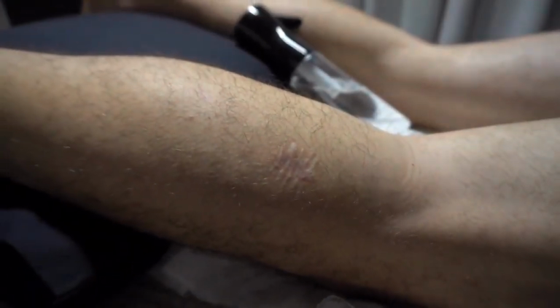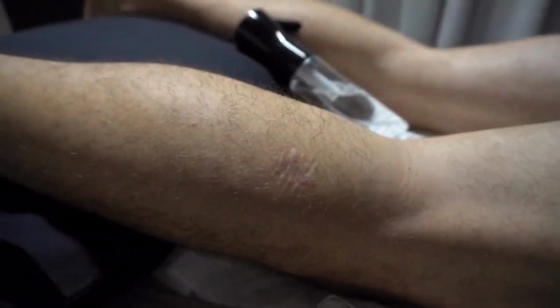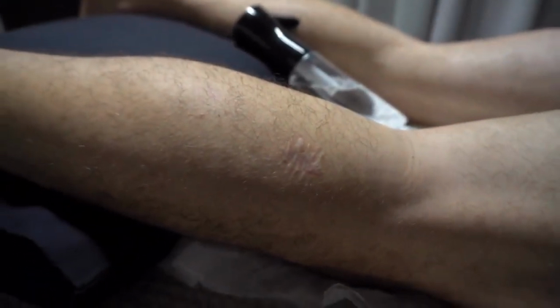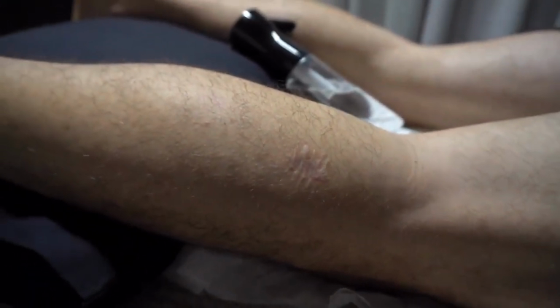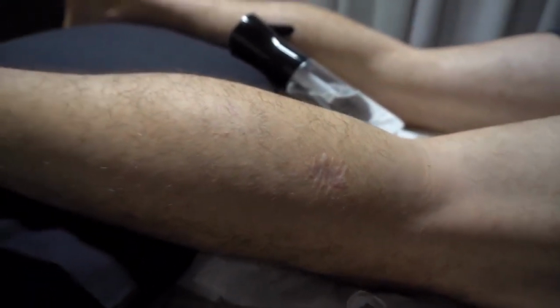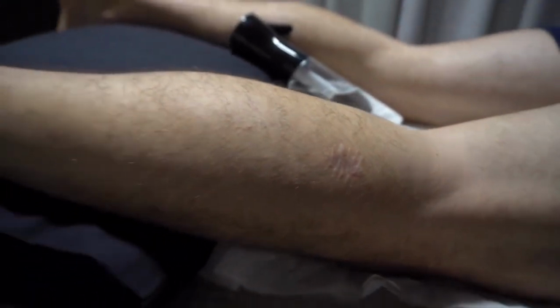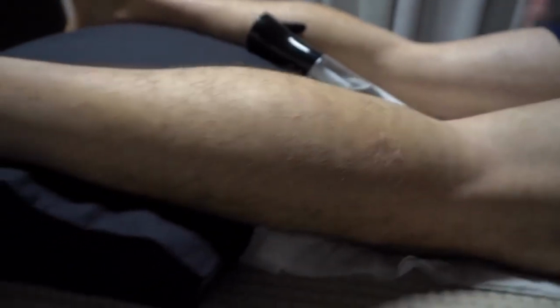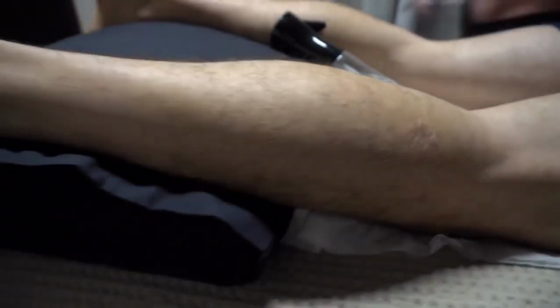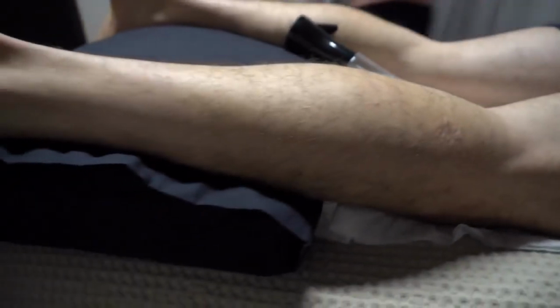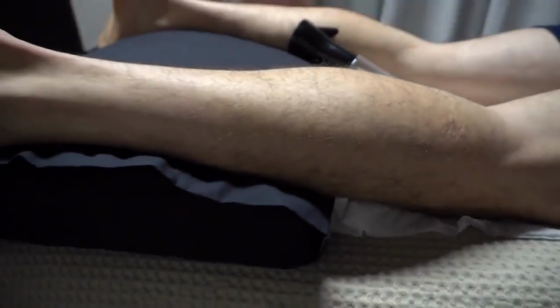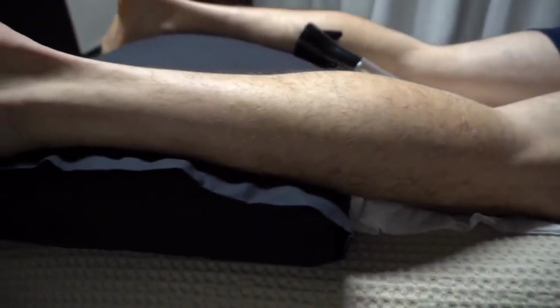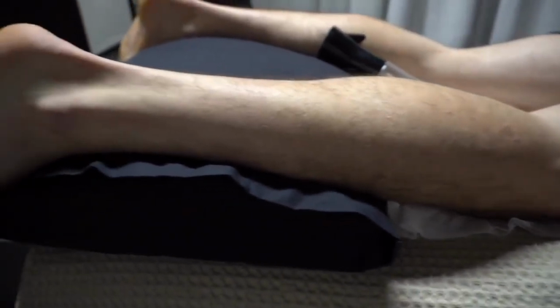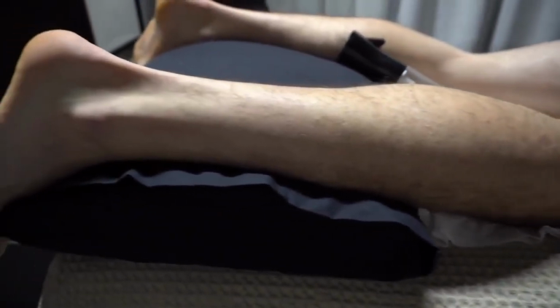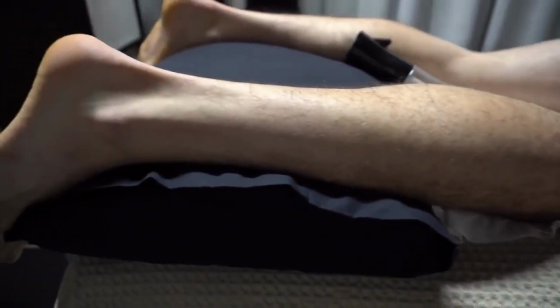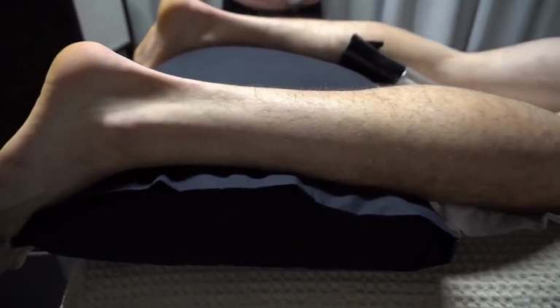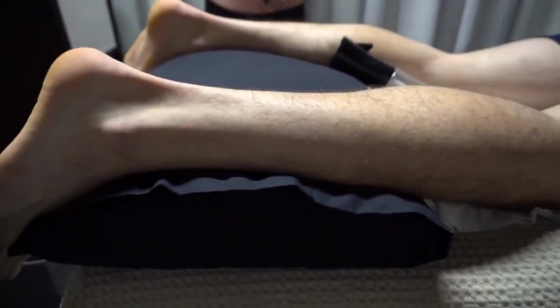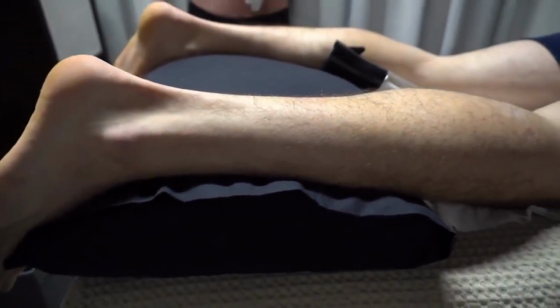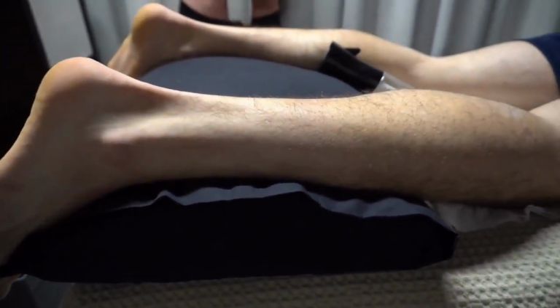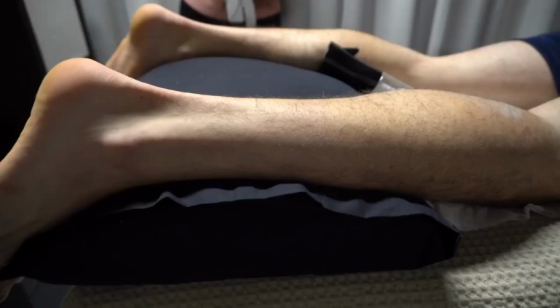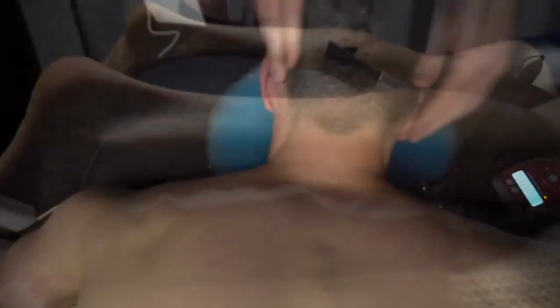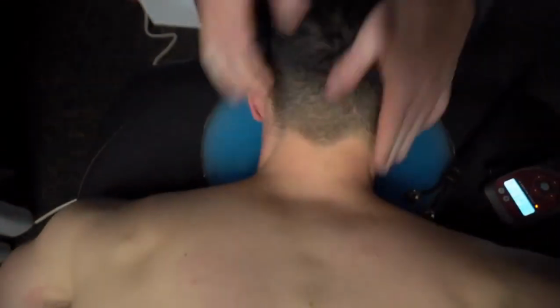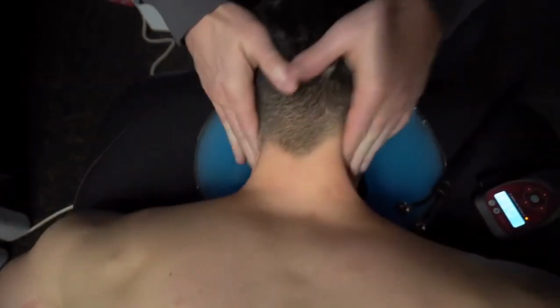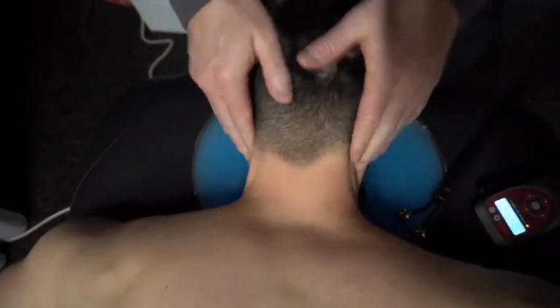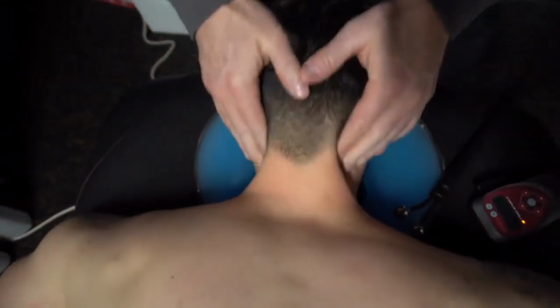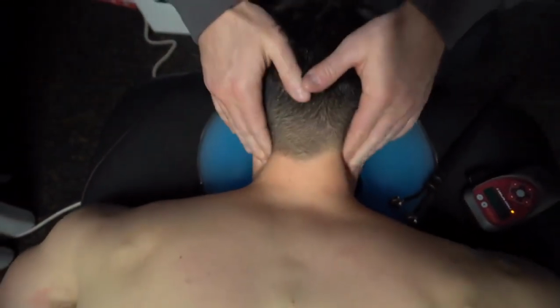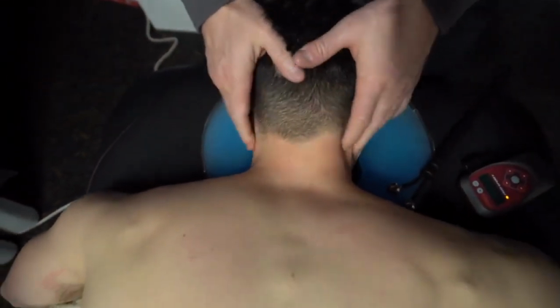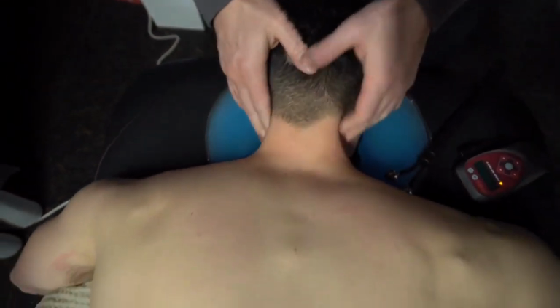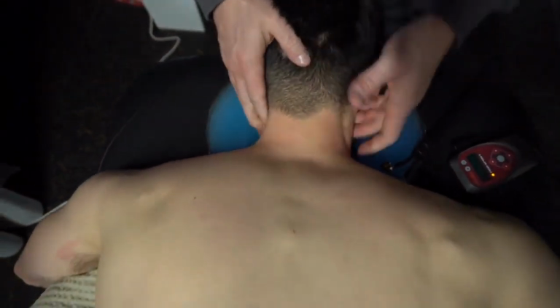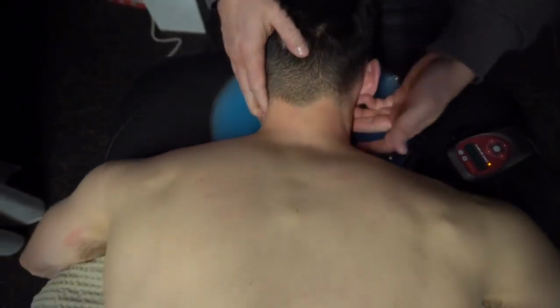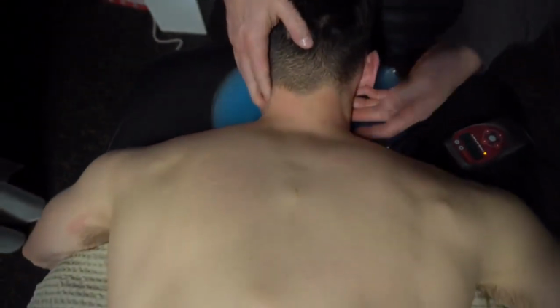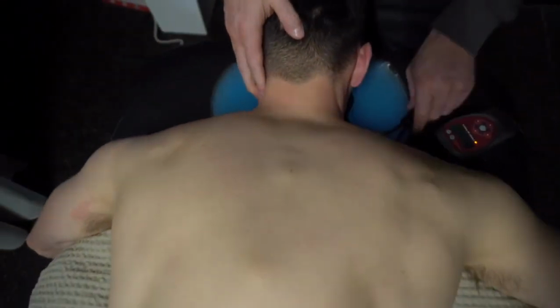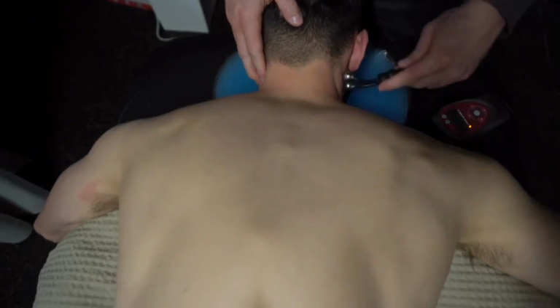Coming down along here, we can see this scar — it possibly was a mole removed, something like that — and it was on that same side. So we actually had to work all the way through it. You'd often see us very obsessed with the base of the skull and the jaw.